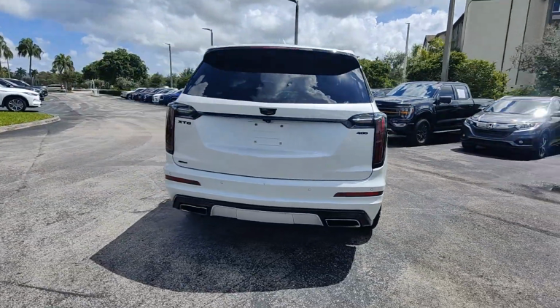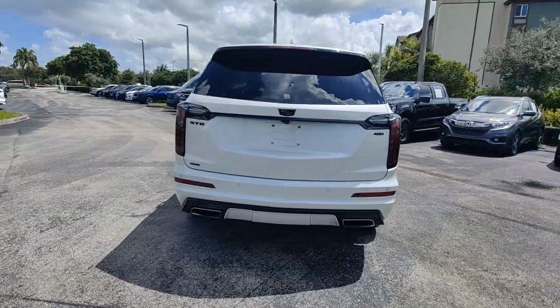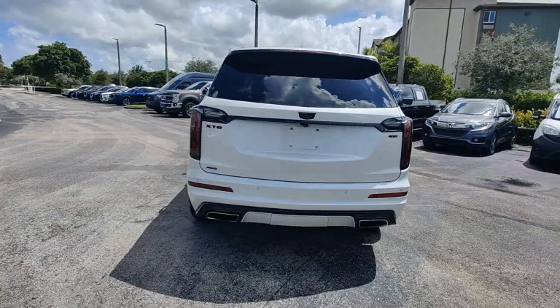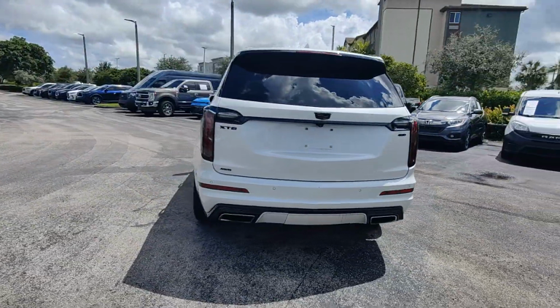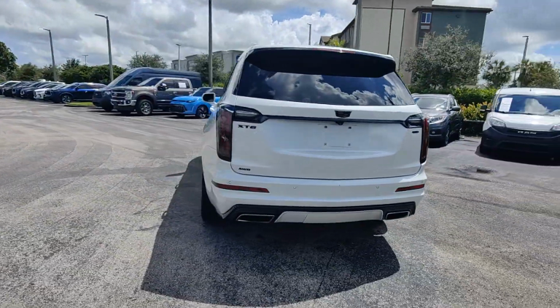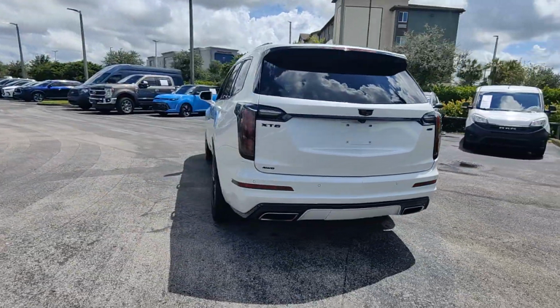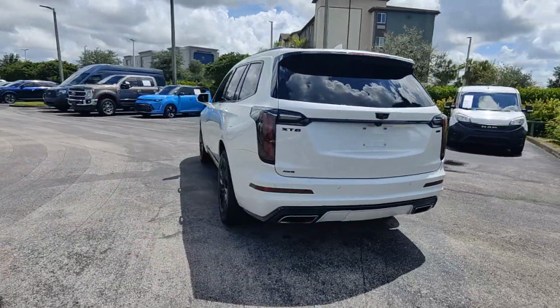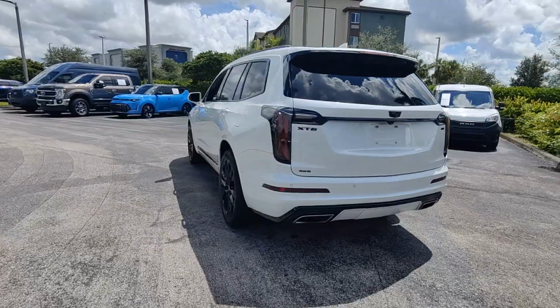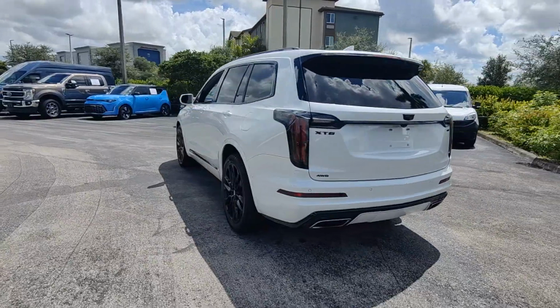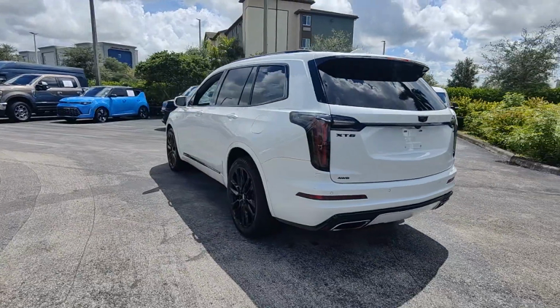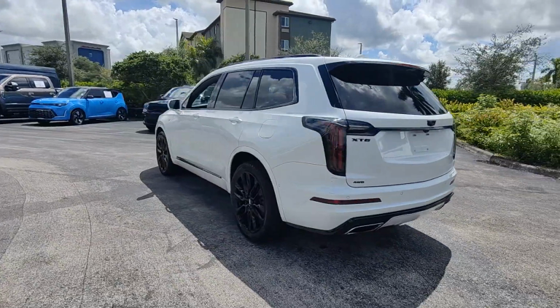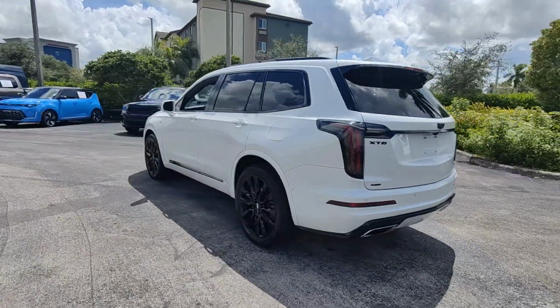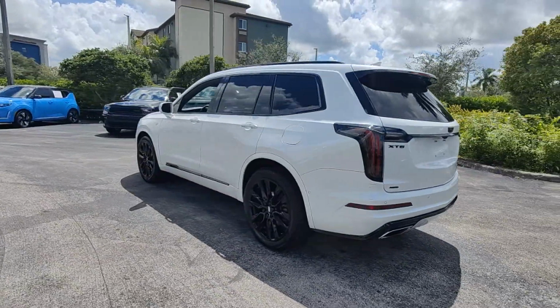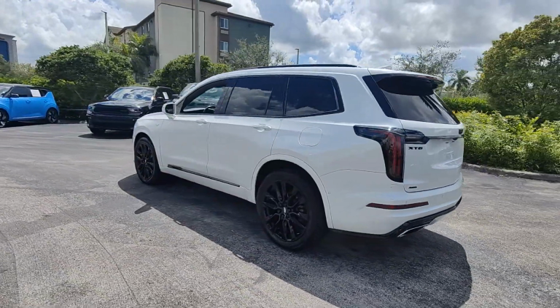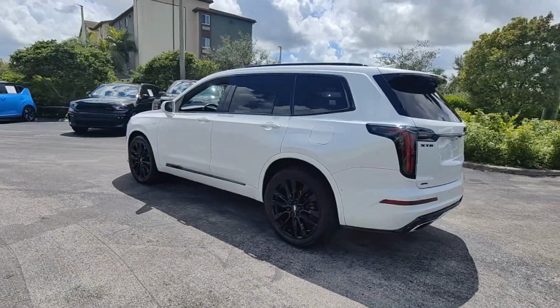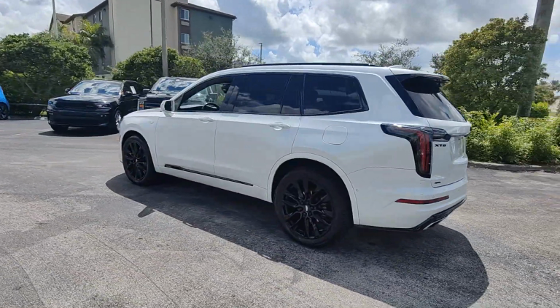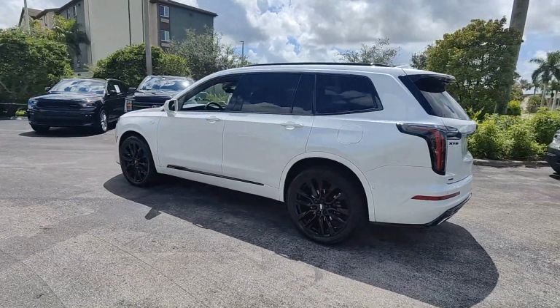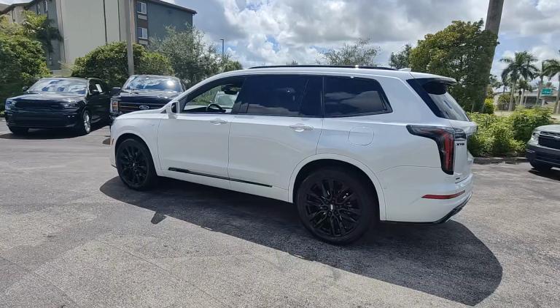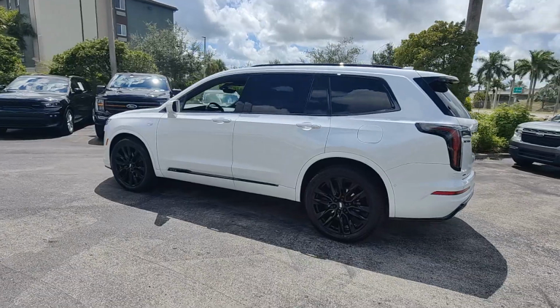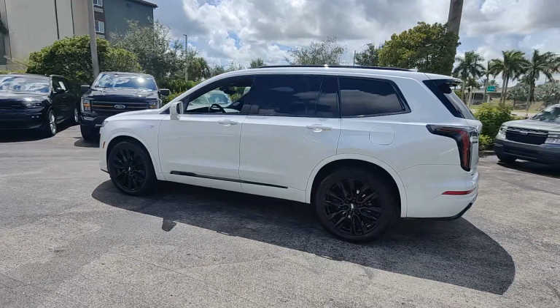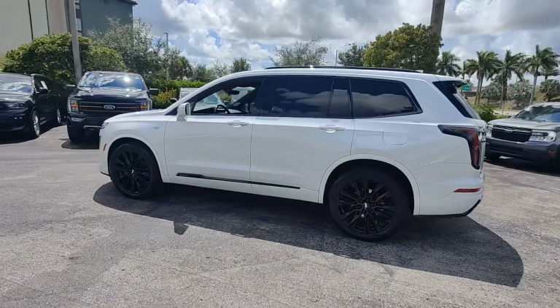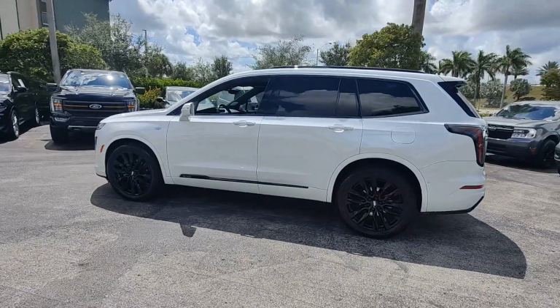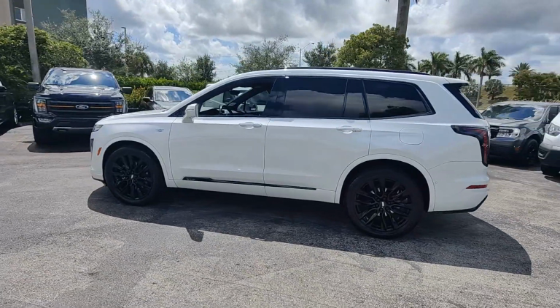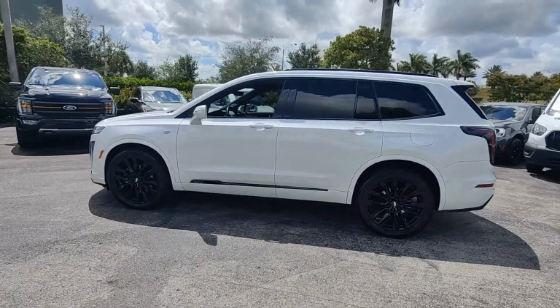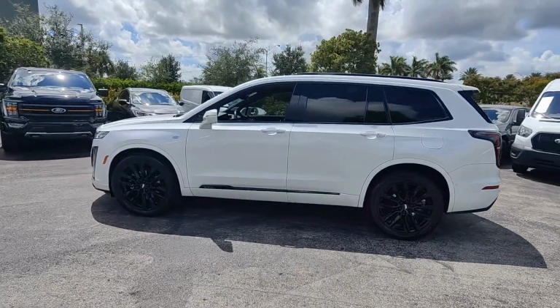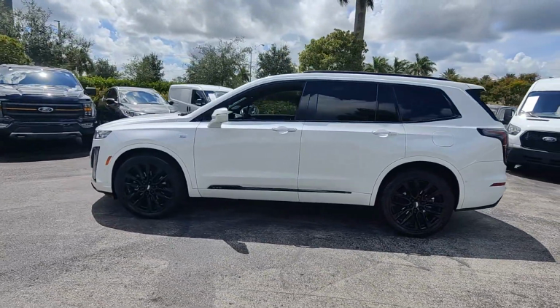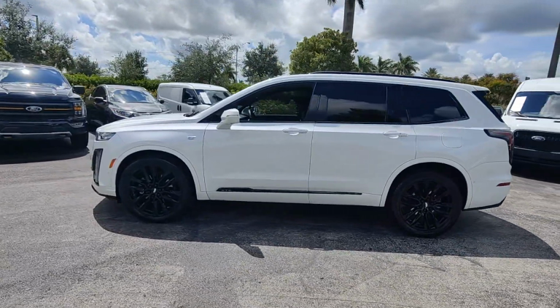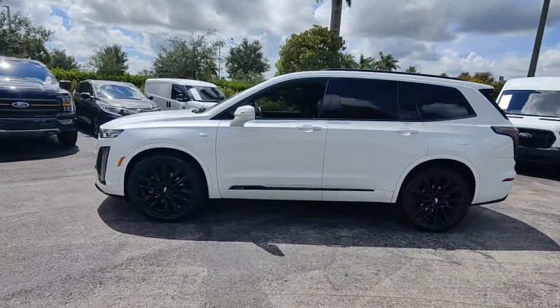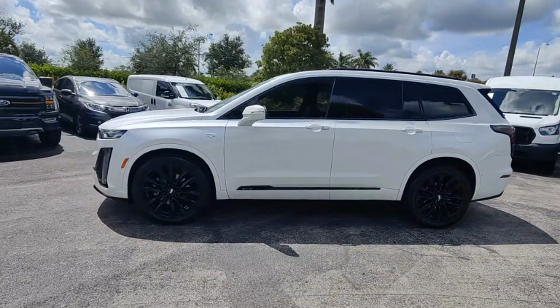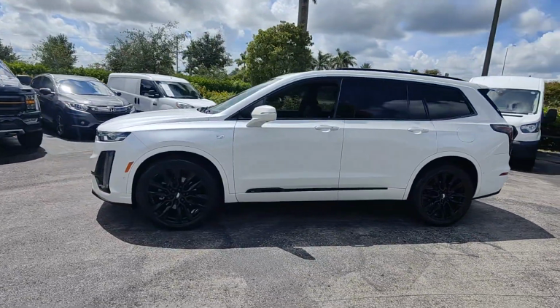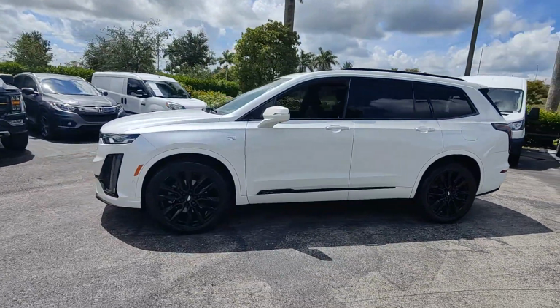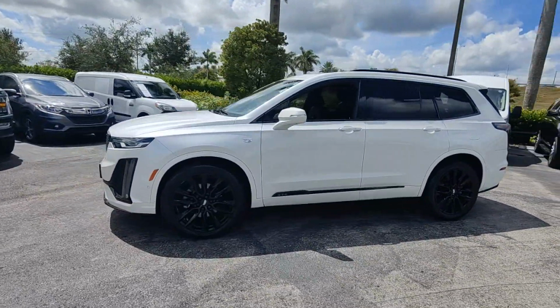This striking XT6 offers premium luxury, satisfying performance, impressive safety and driver assistance features, and sophisticated styling. Let the journey begin.